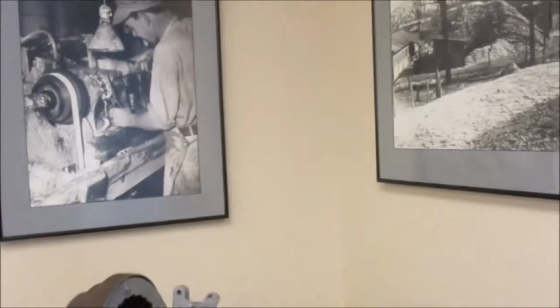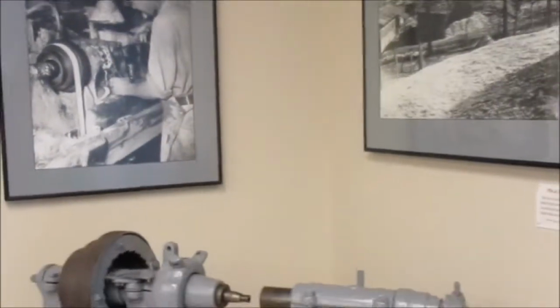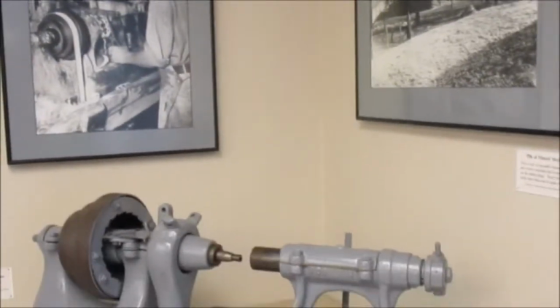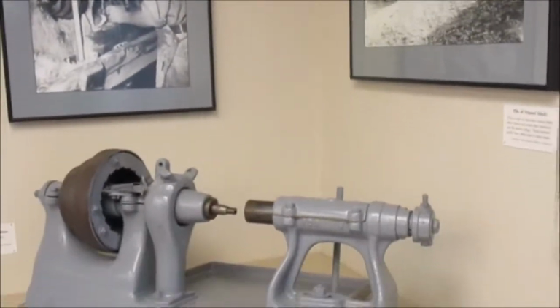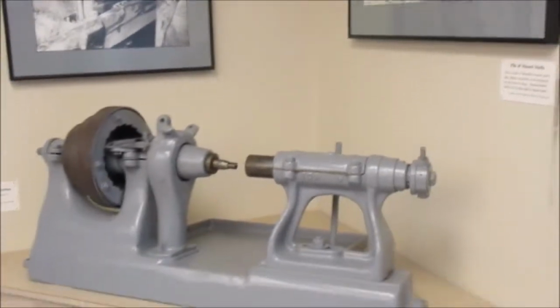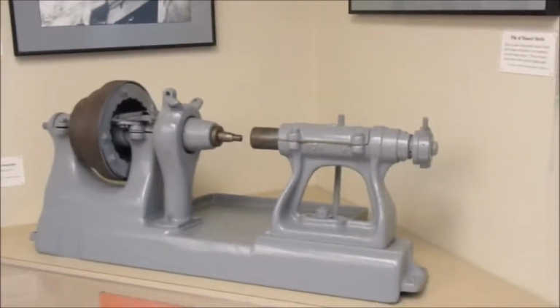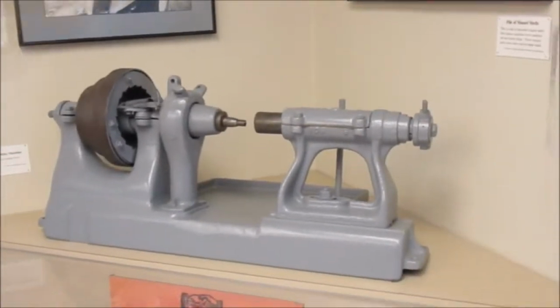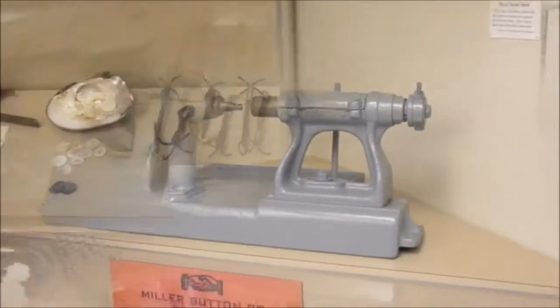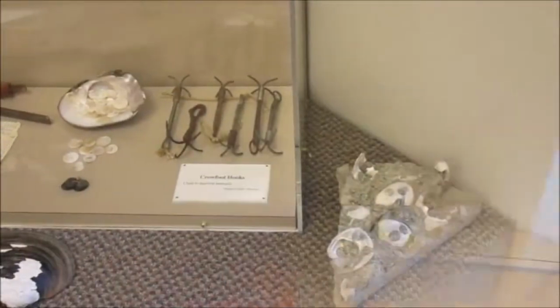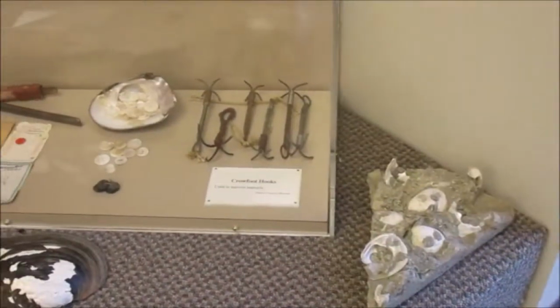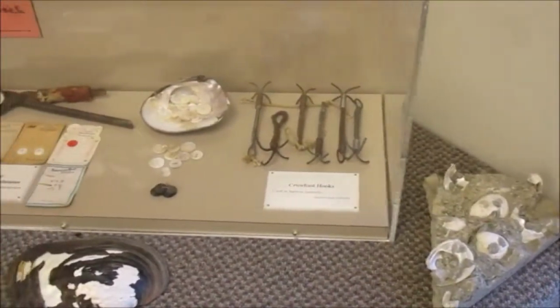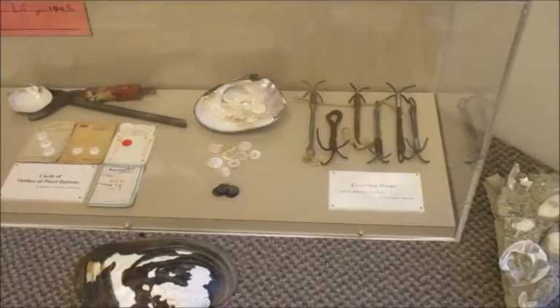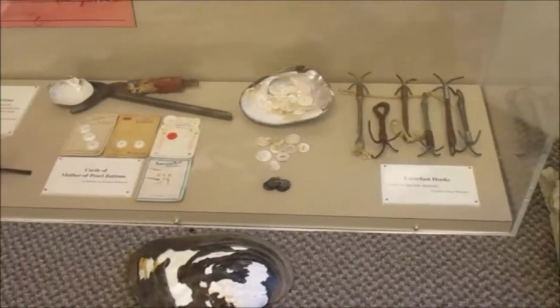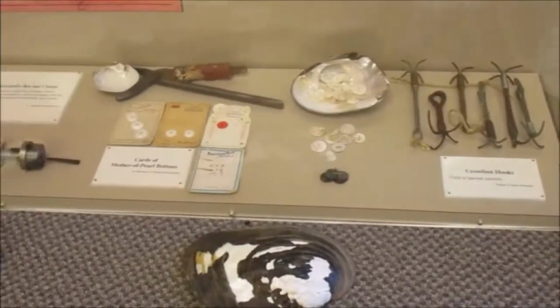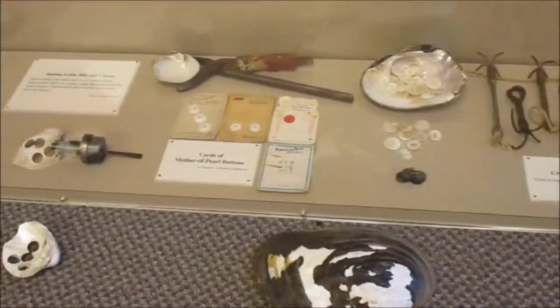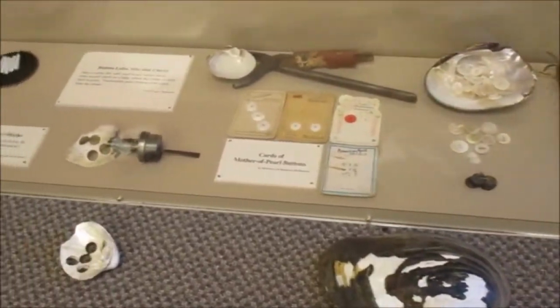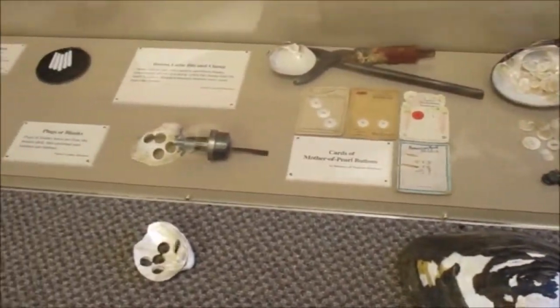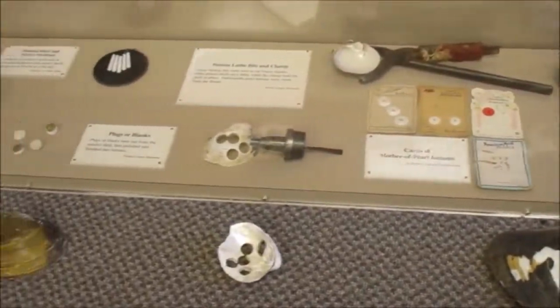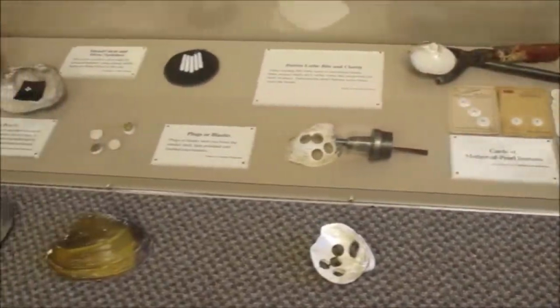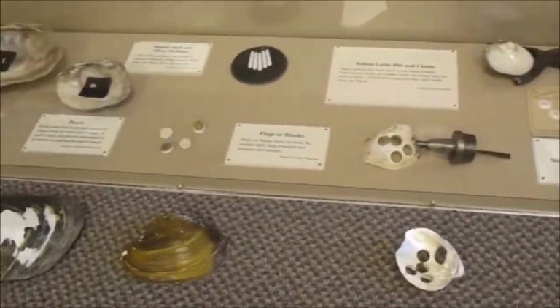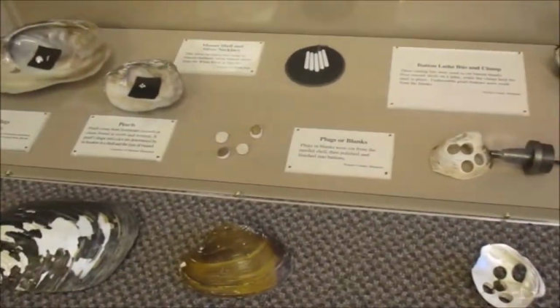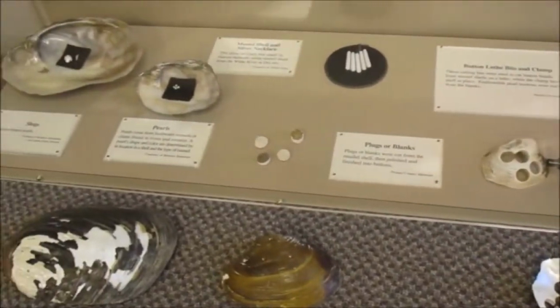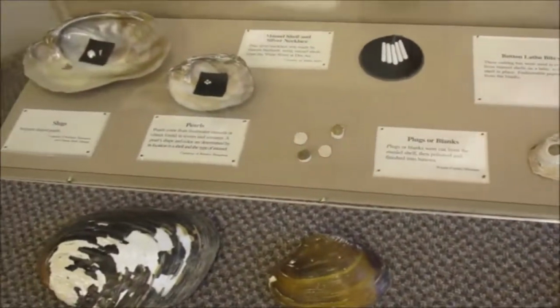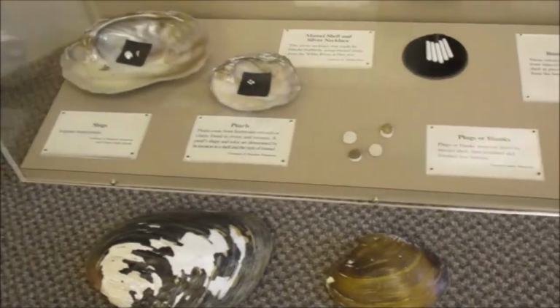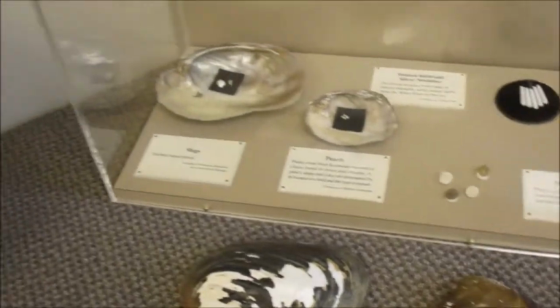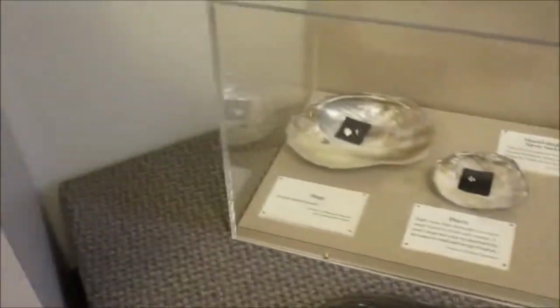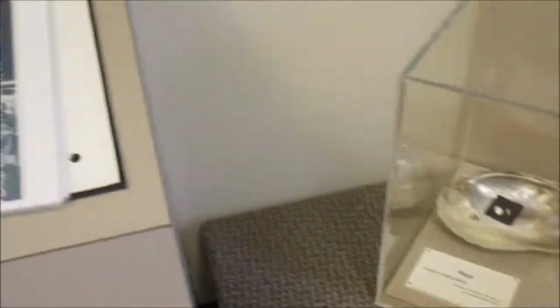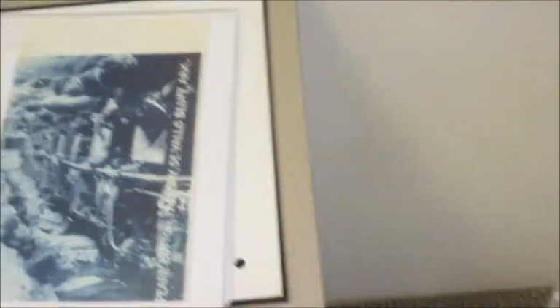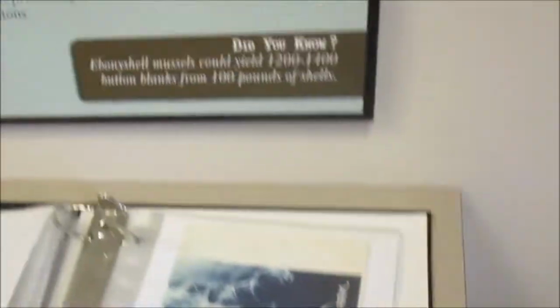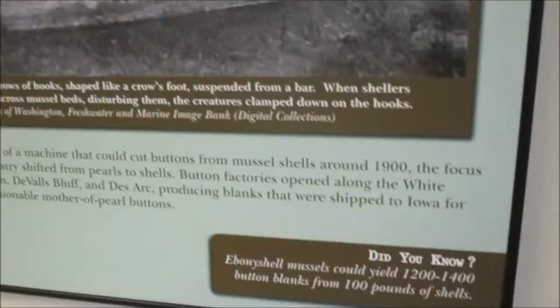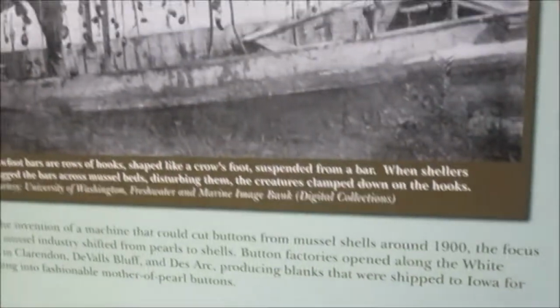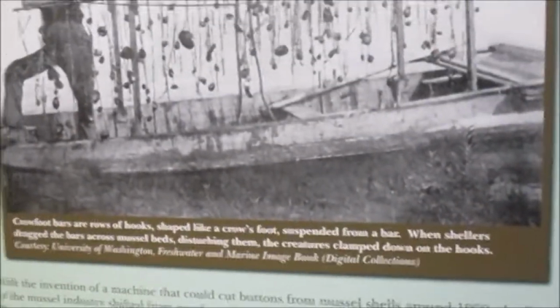And there's a man working this drilling machine that was used to drill little buttons. You can see some here with drill holes — they drill the buttons out of the shells.